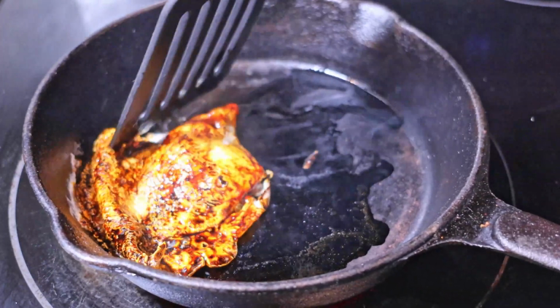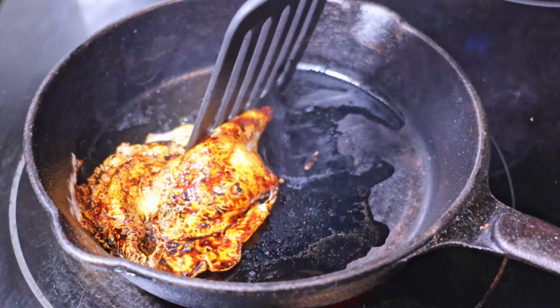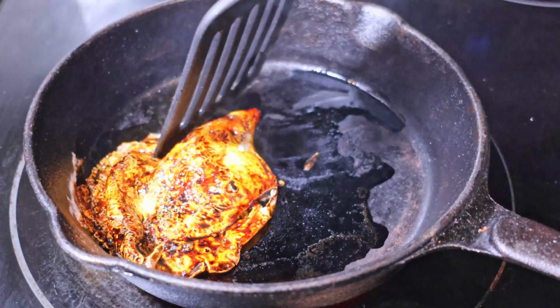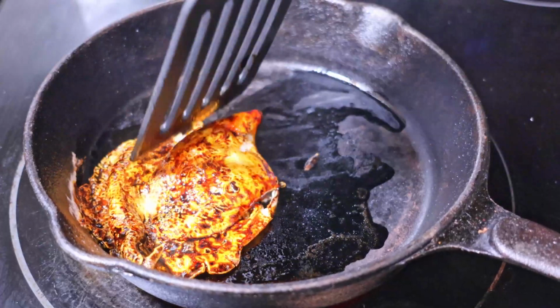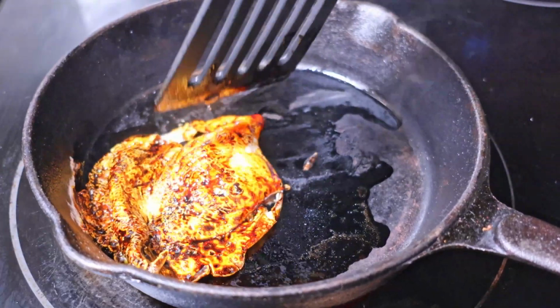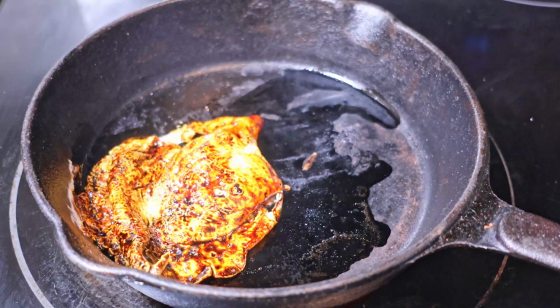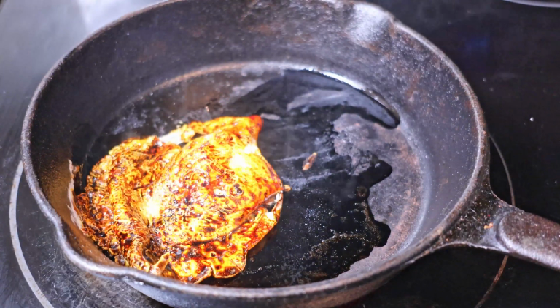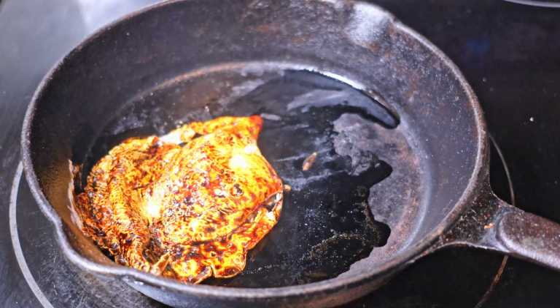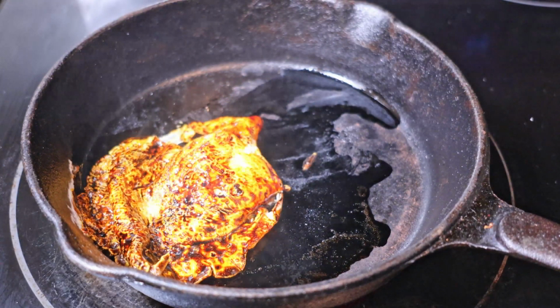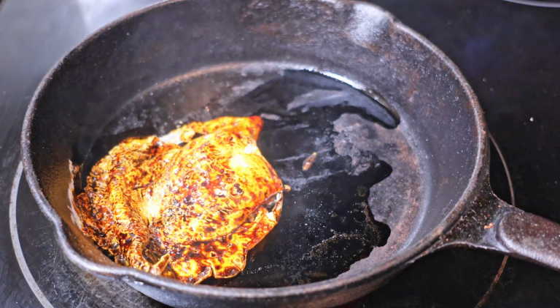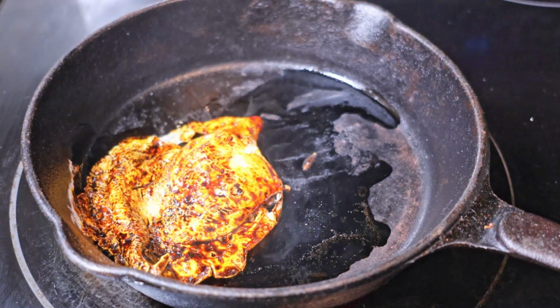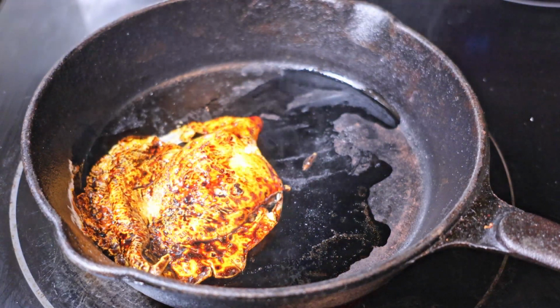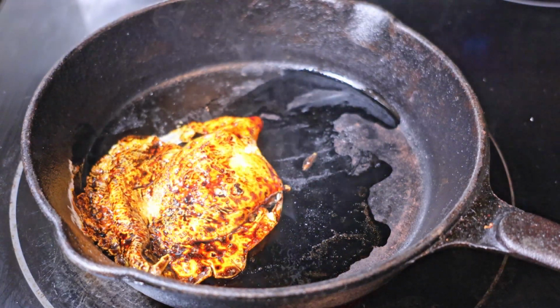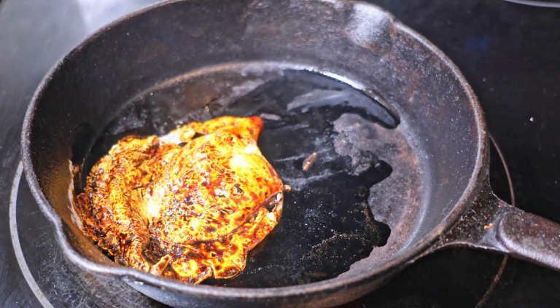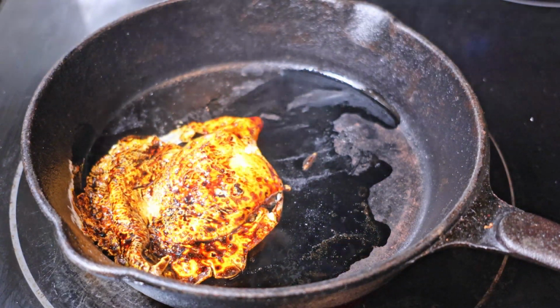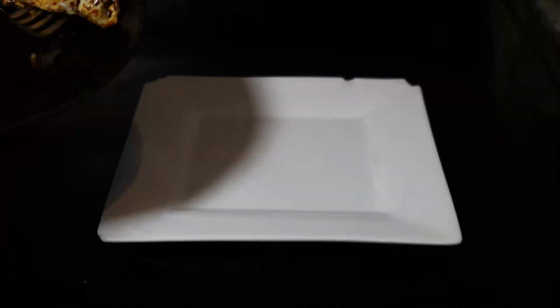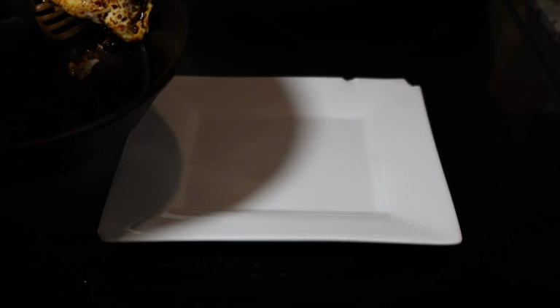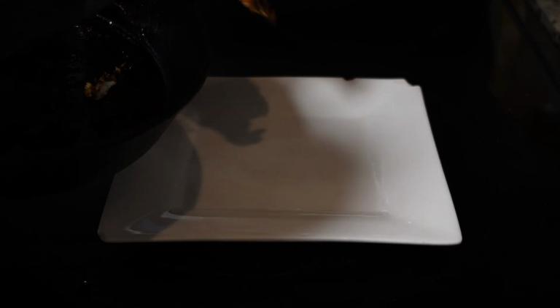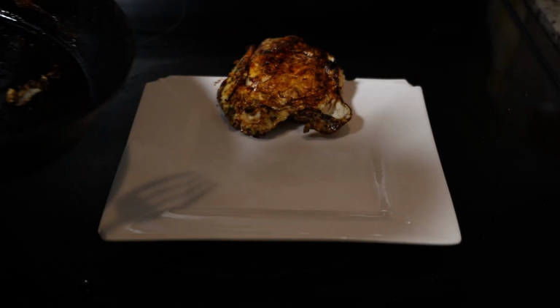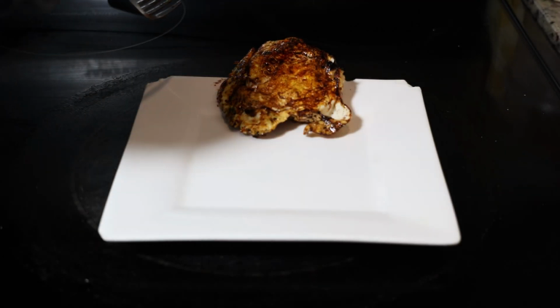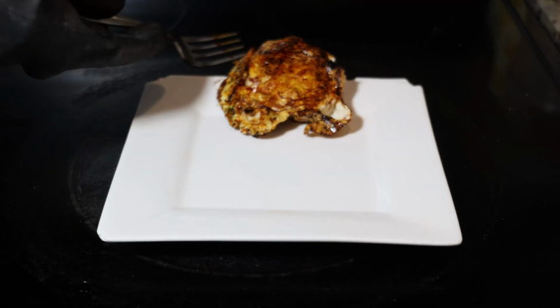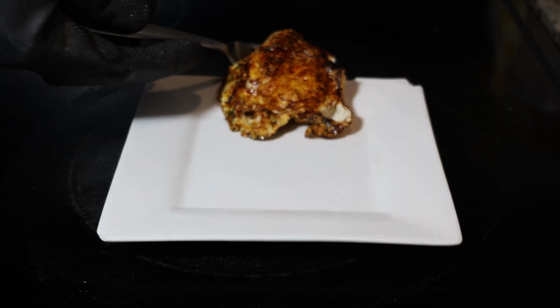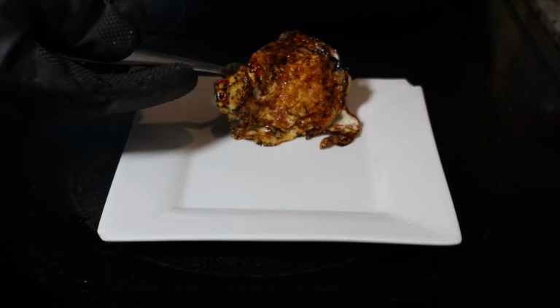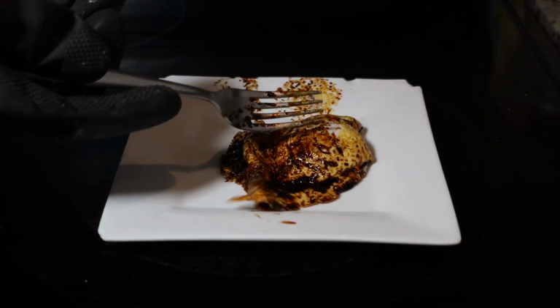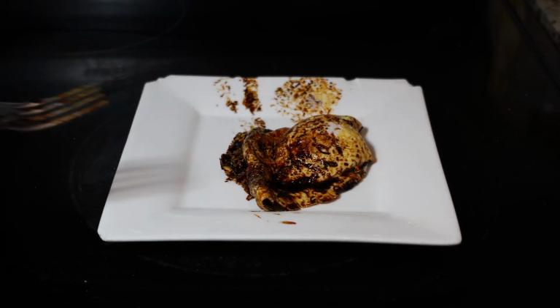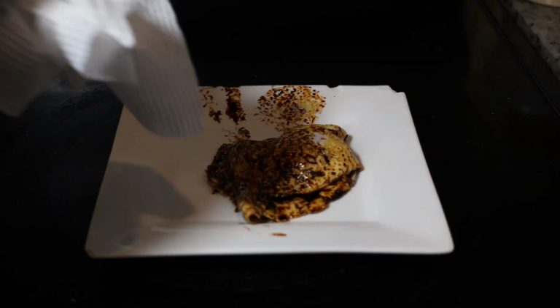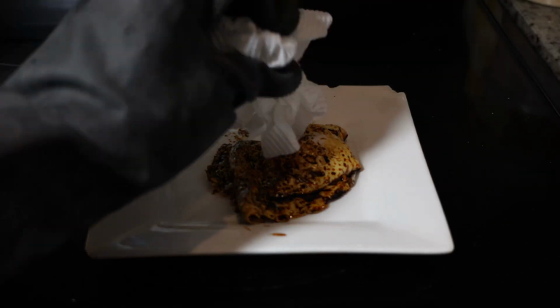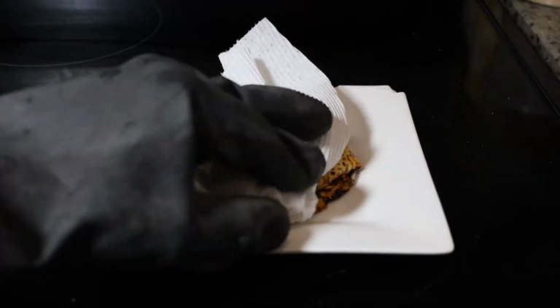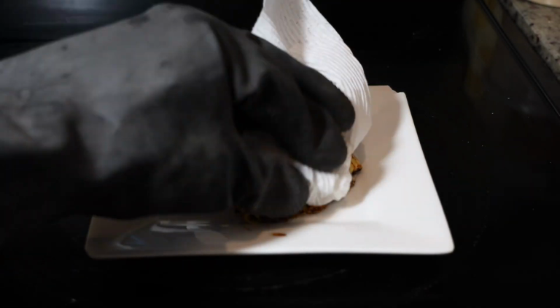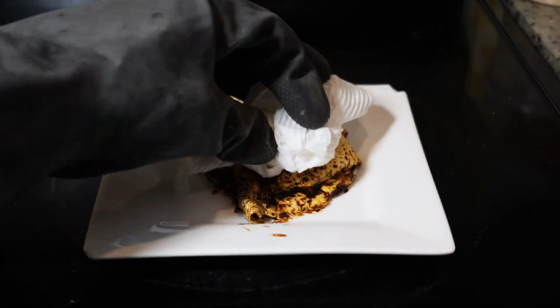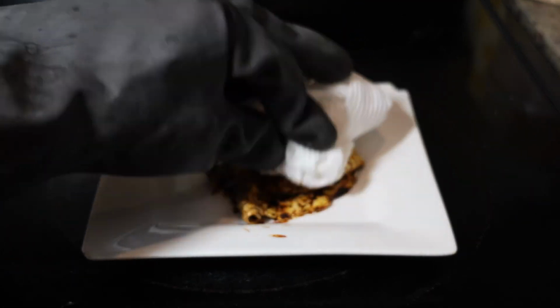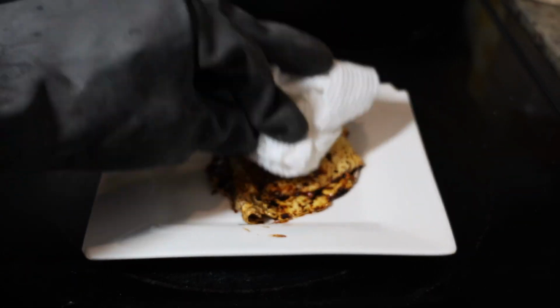Don't you love to hear that crackle? It almost makes you think I'm cooking with normal non-chlorinated oil. Anyways, I finally plate this abomination. It has more grease than I like, so I've patted some down.